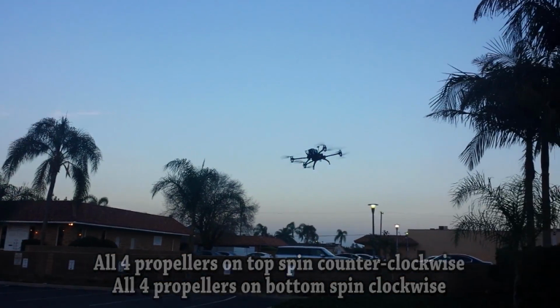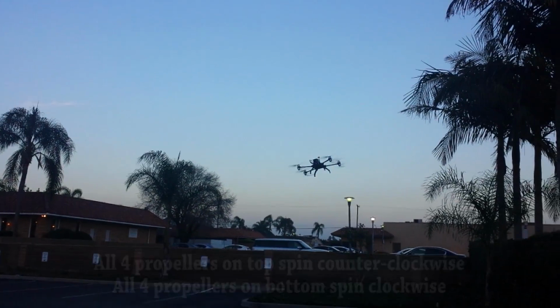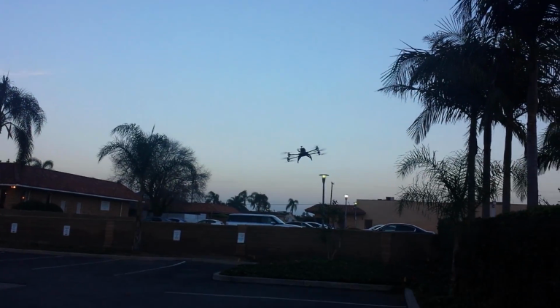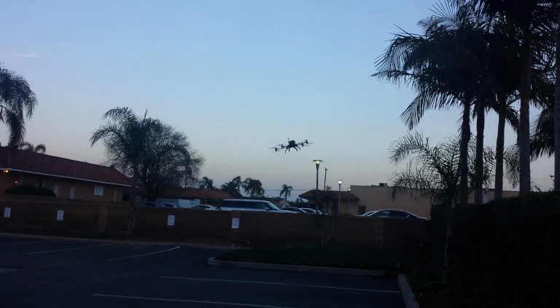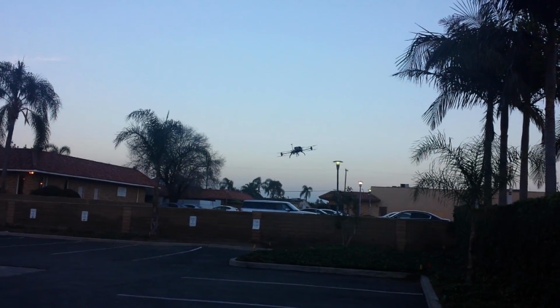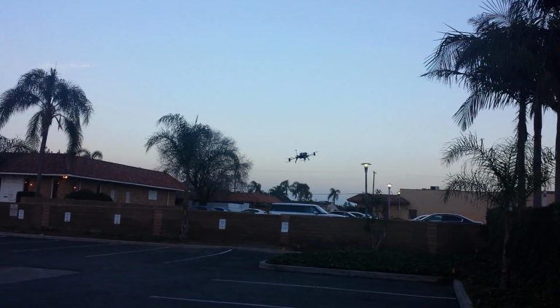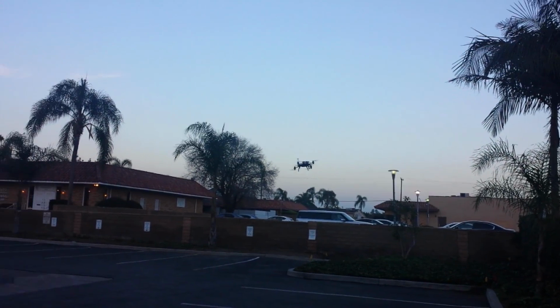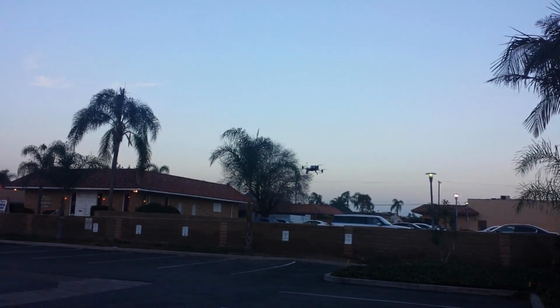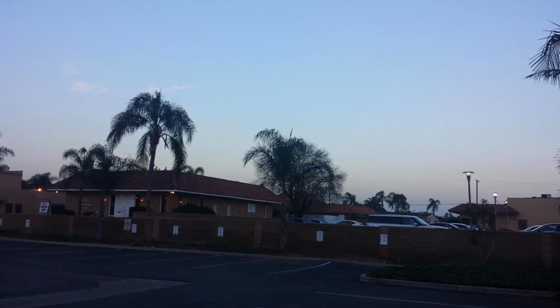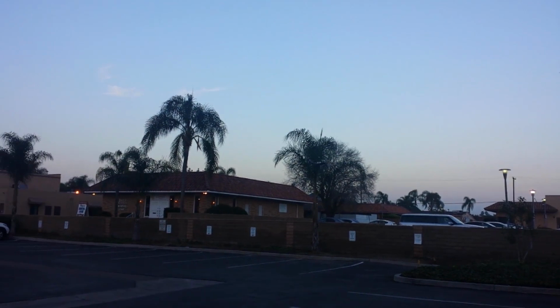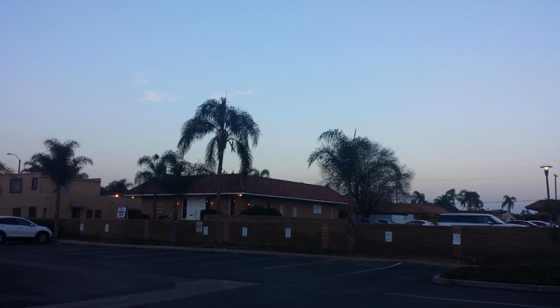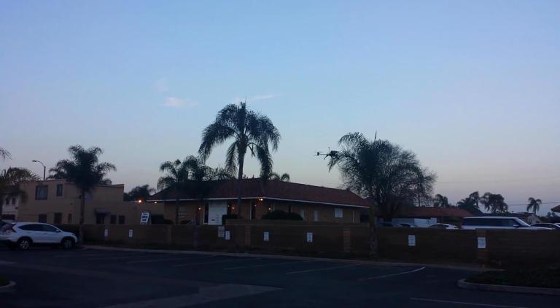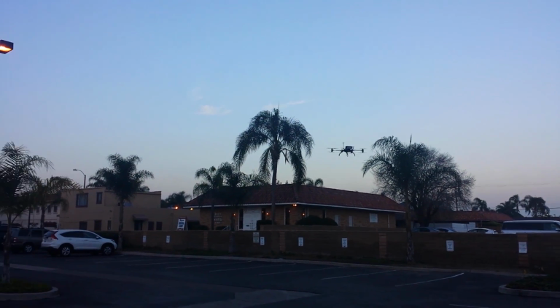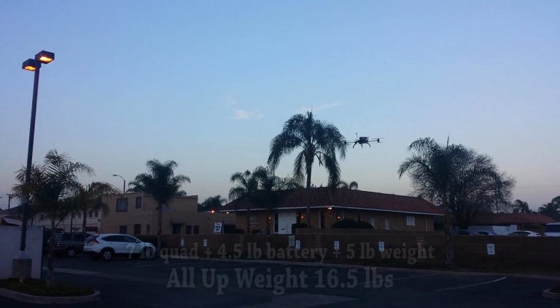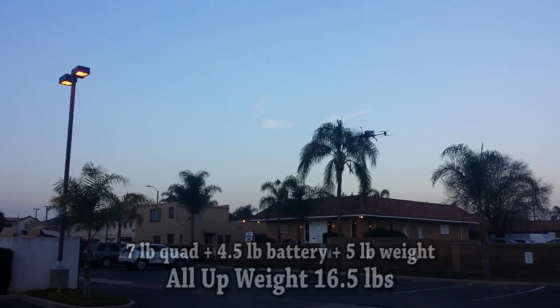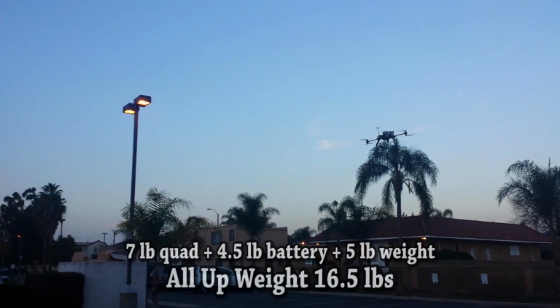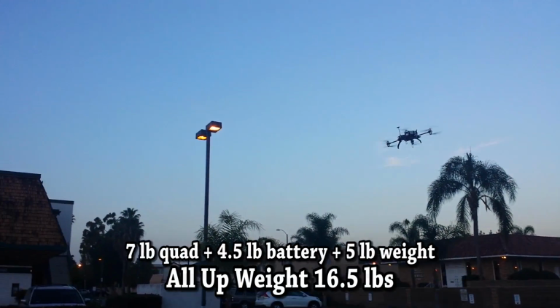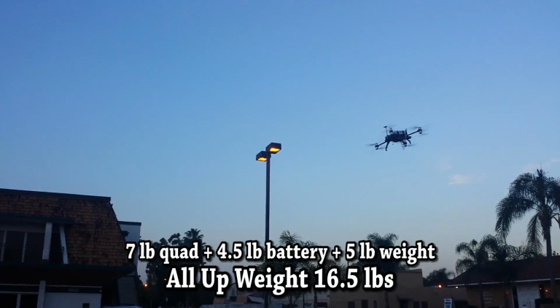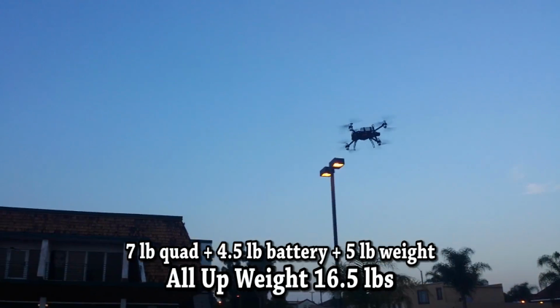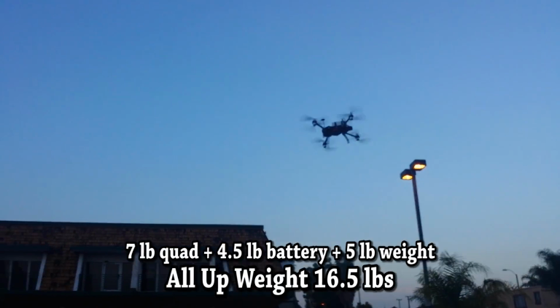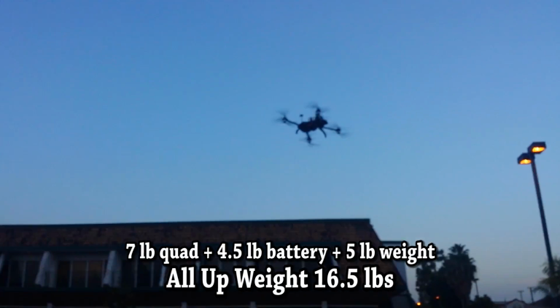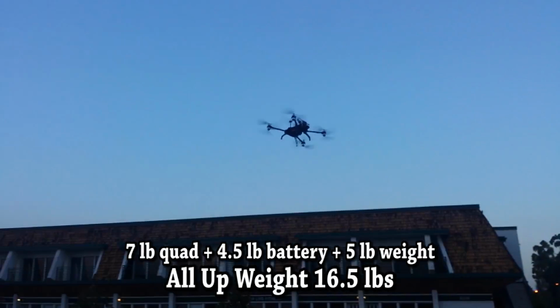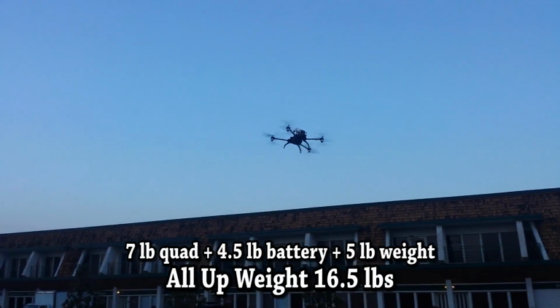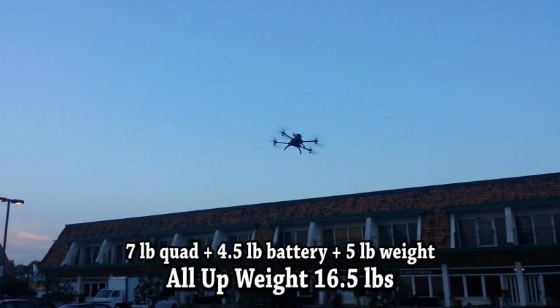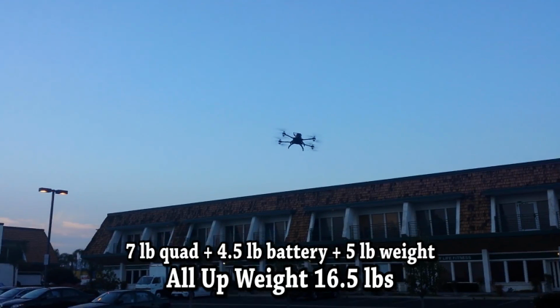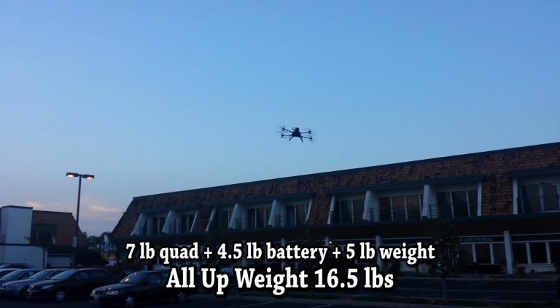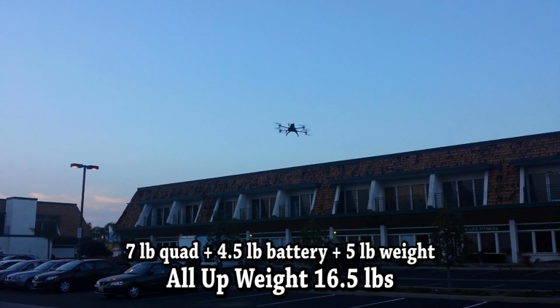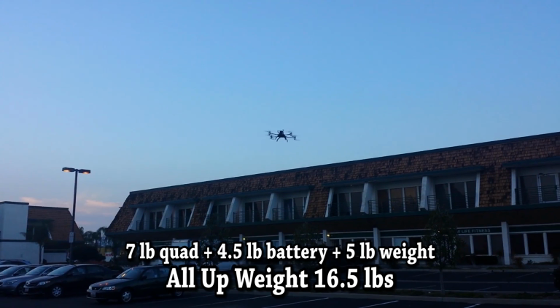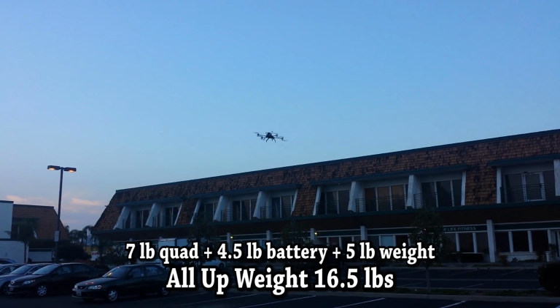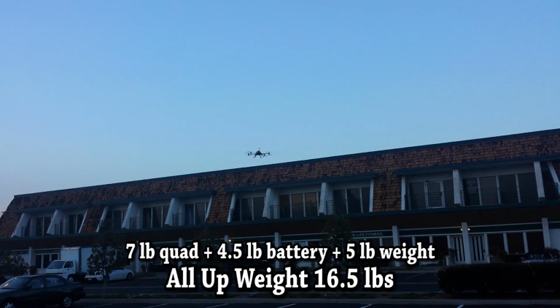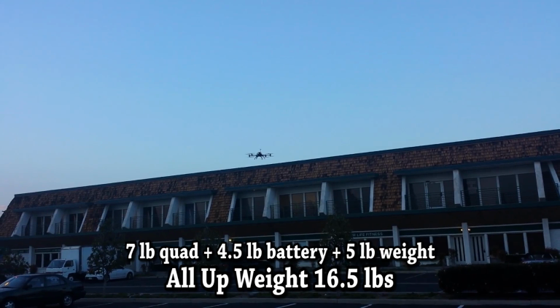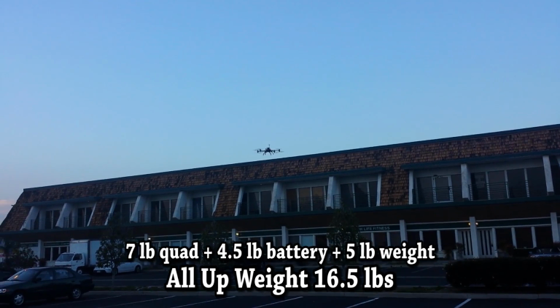I forgot to mention — we actually had a five-pound weight on the bottom there. So we're testing out some flight times with payloads.